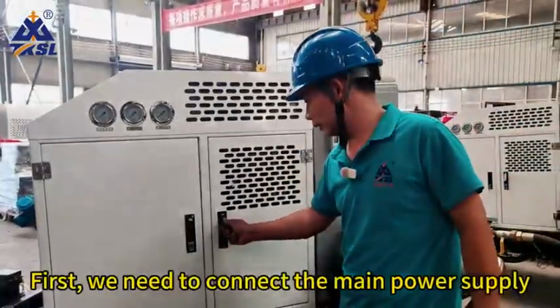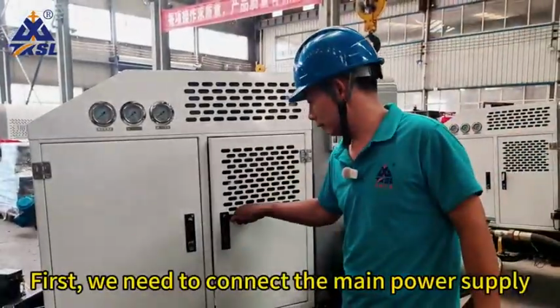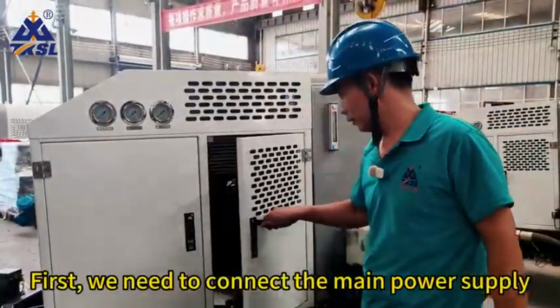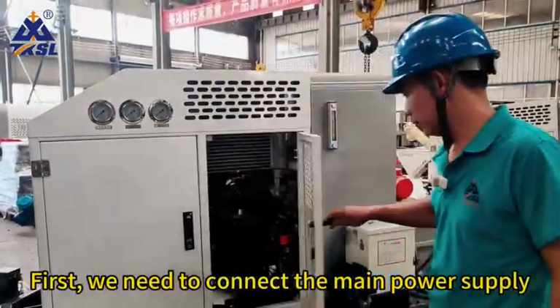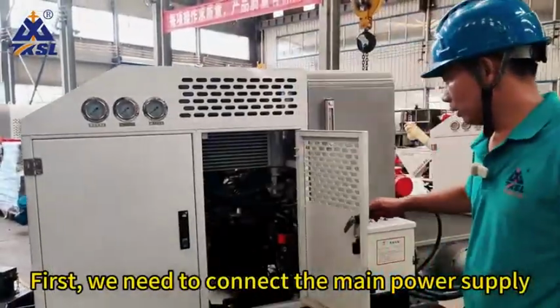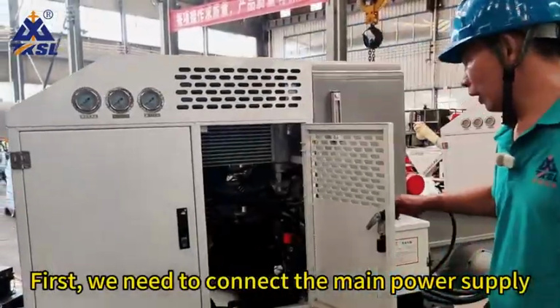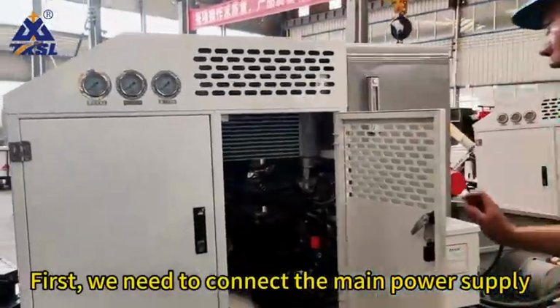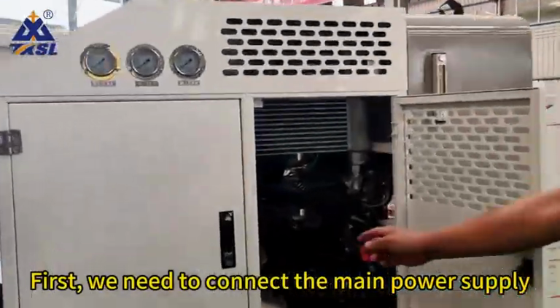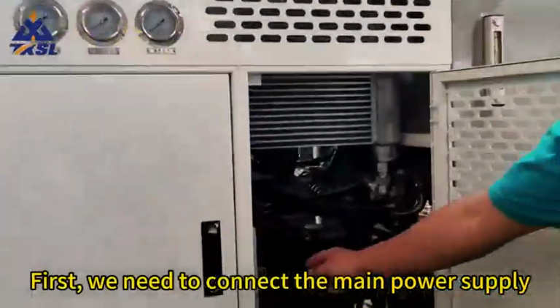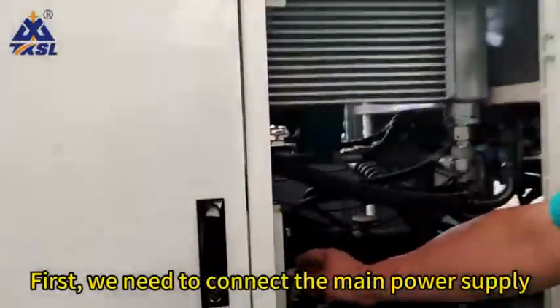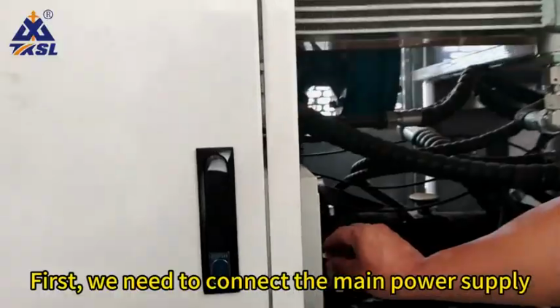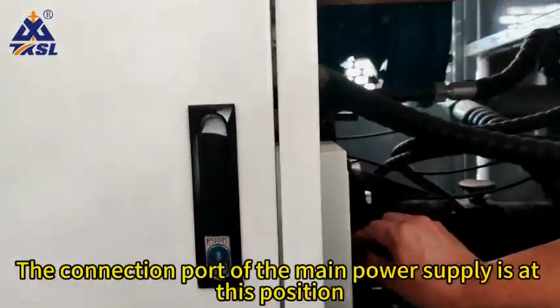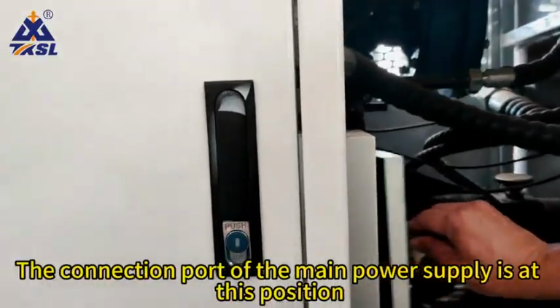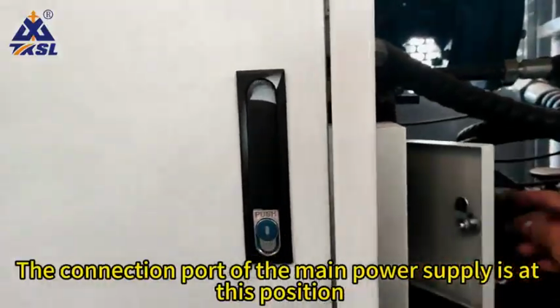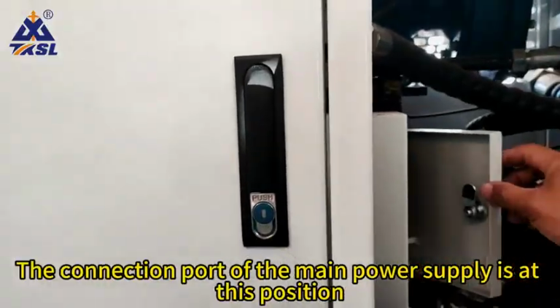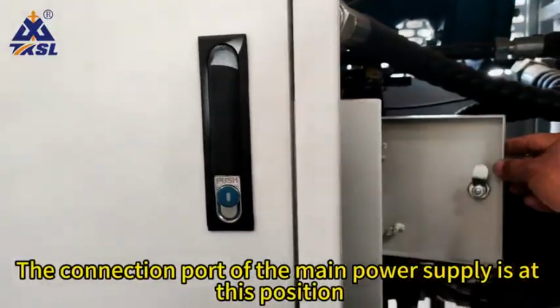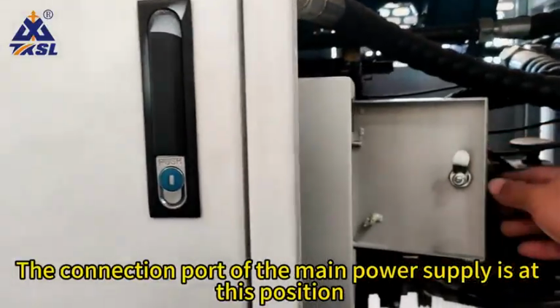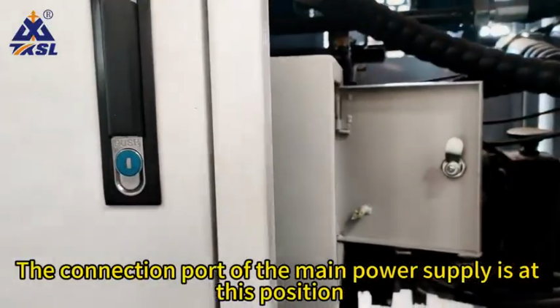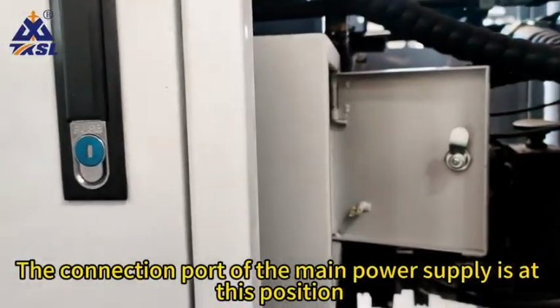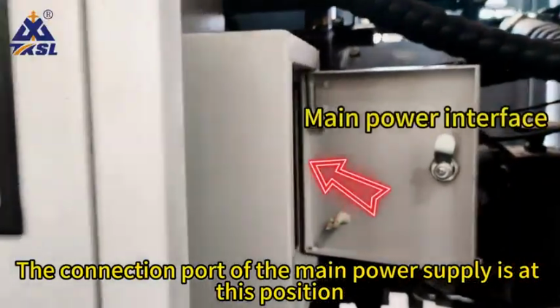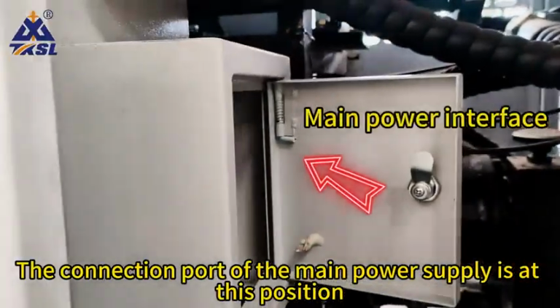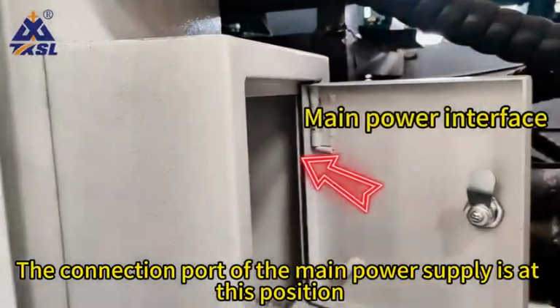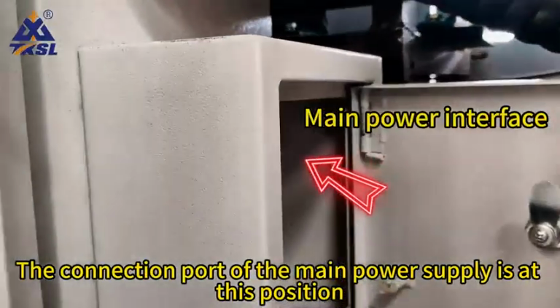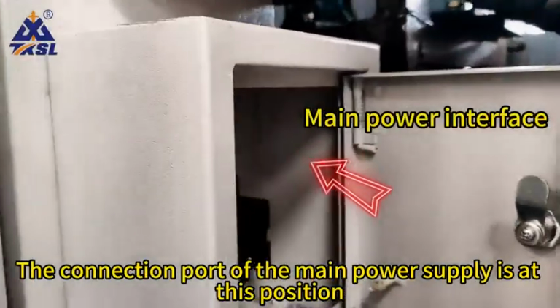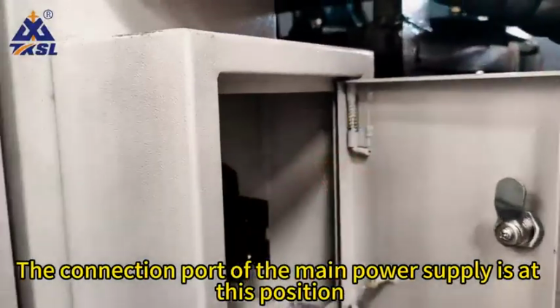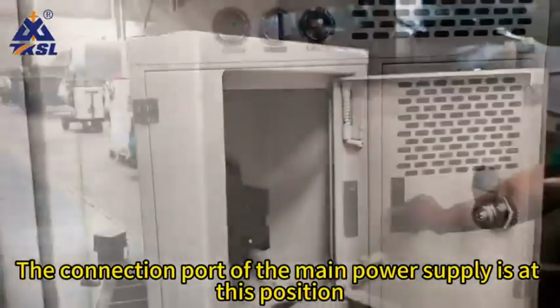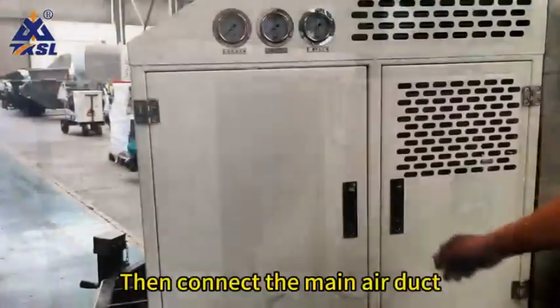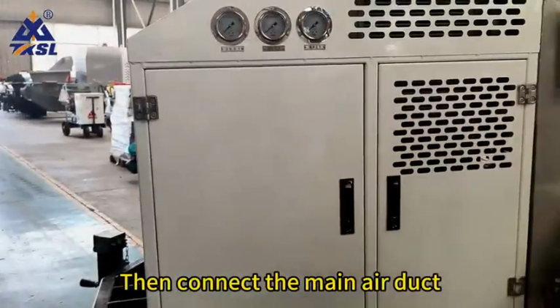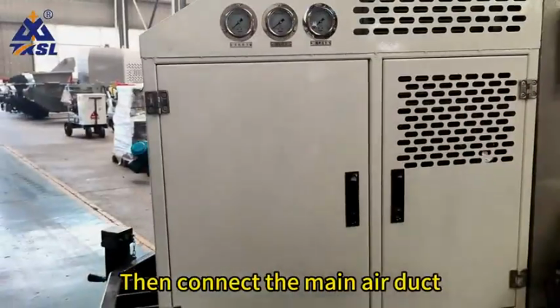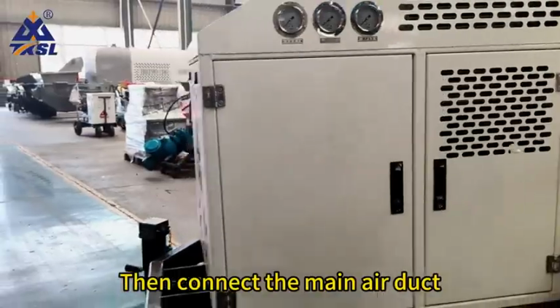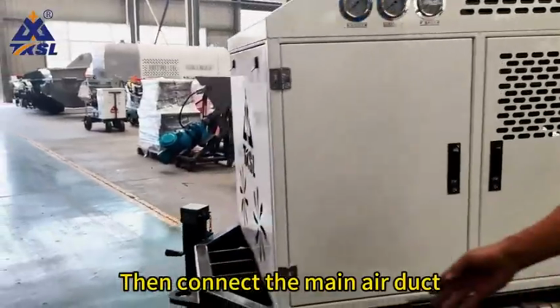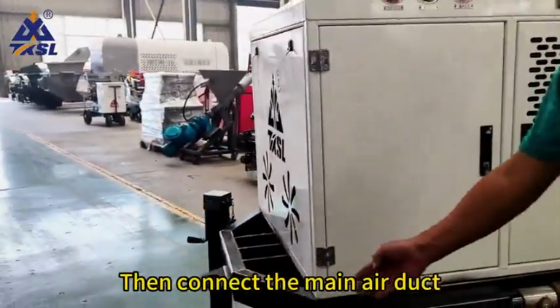First, we need to connect the main power supply. The connection port of the main power supply is at this position. Then connect the main air duct.